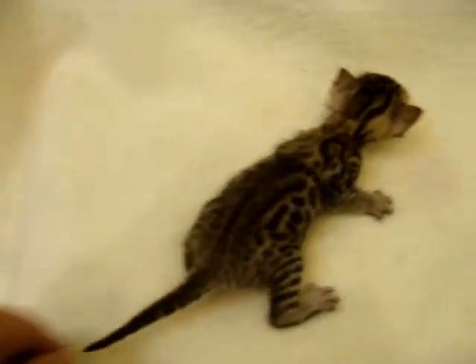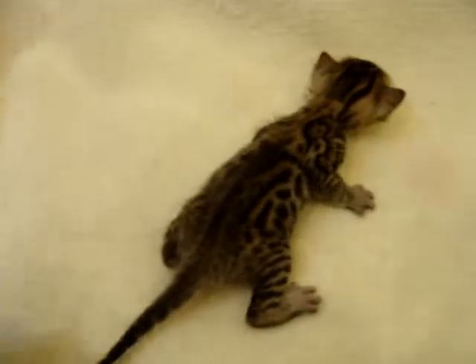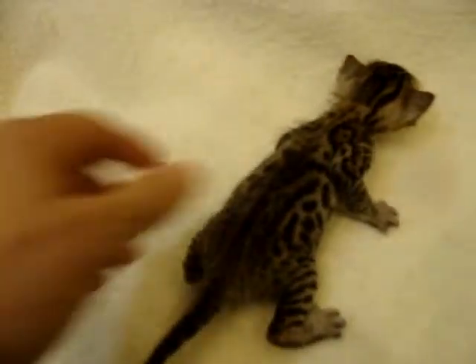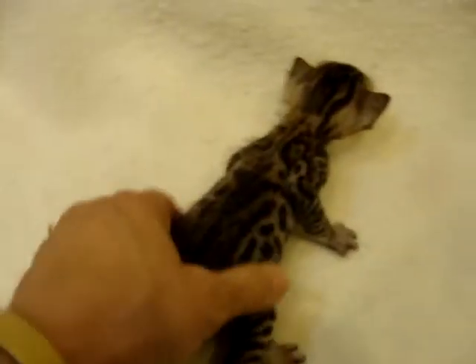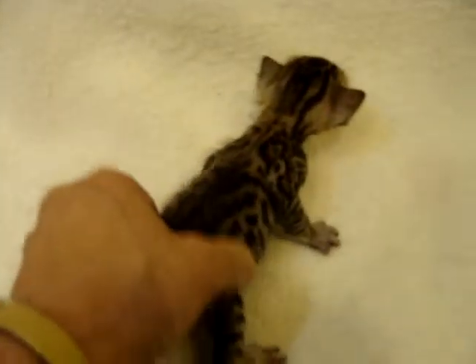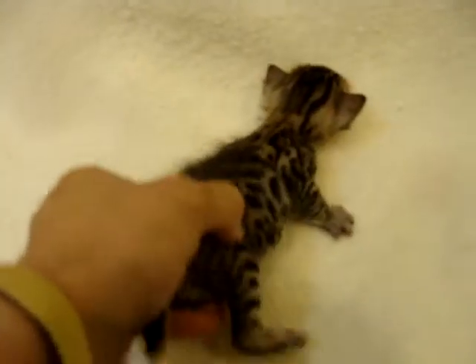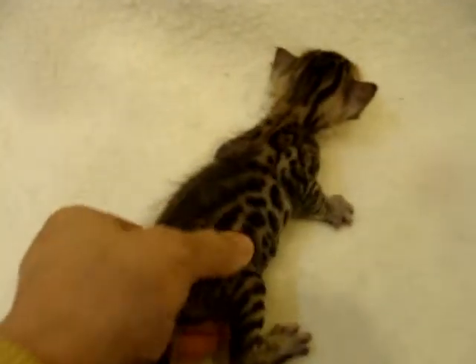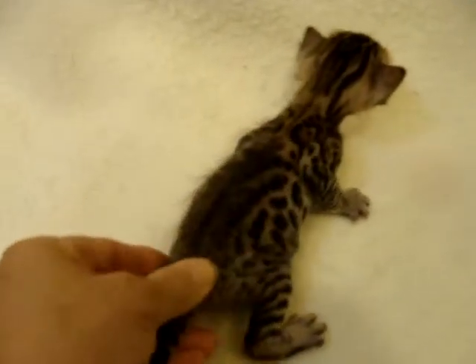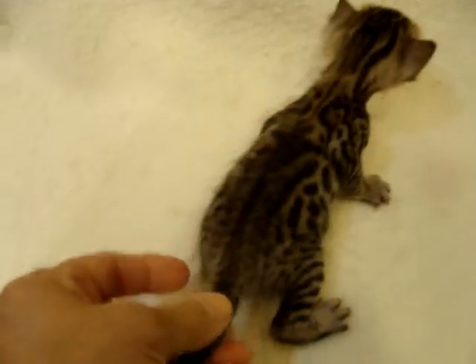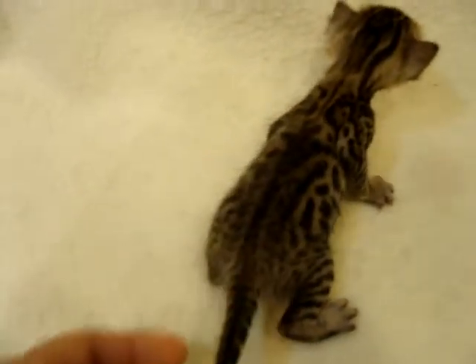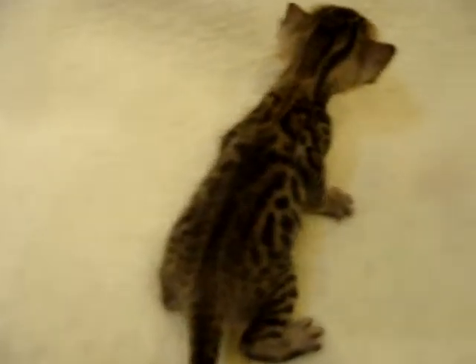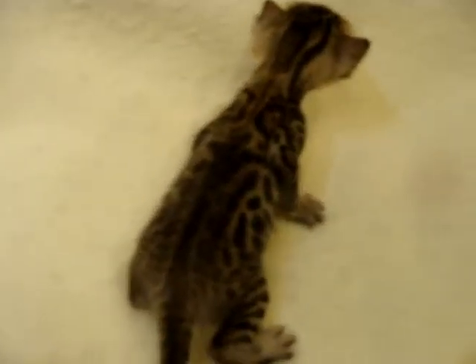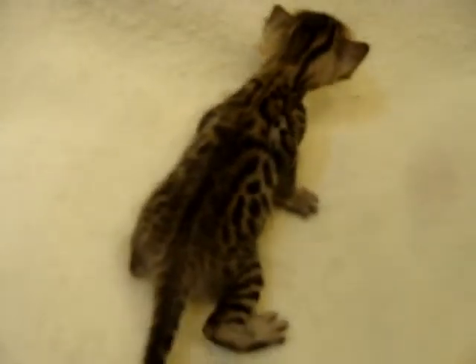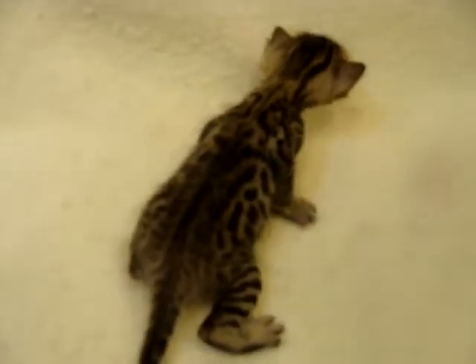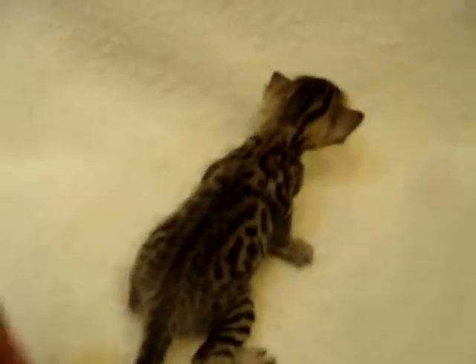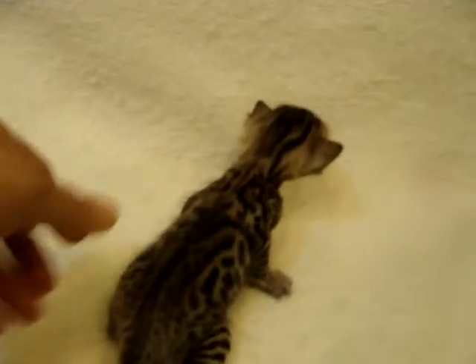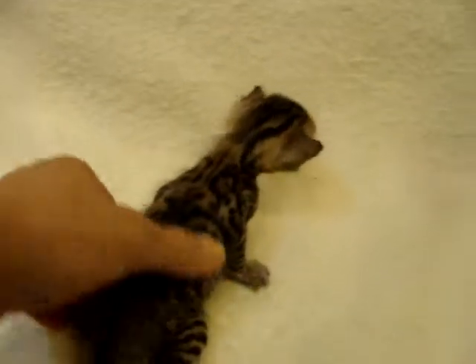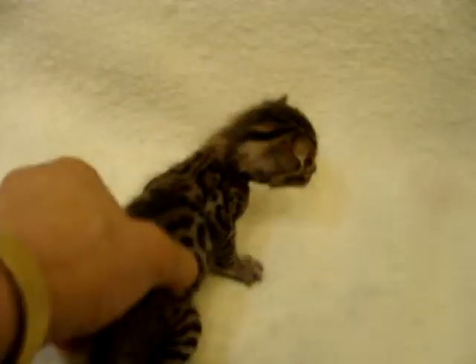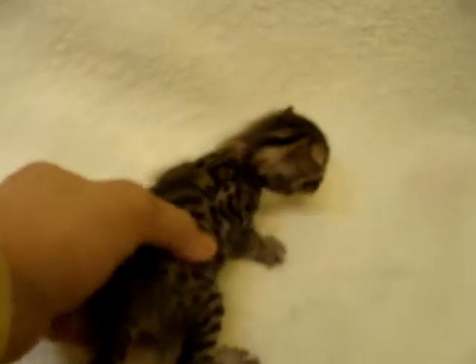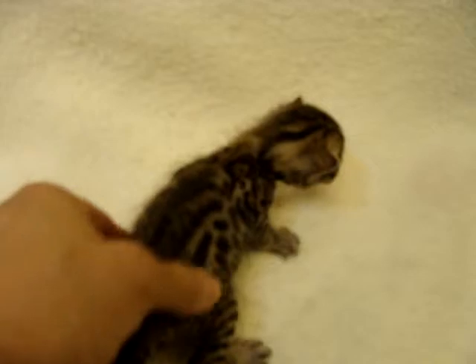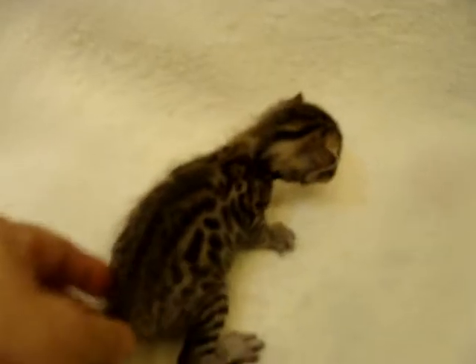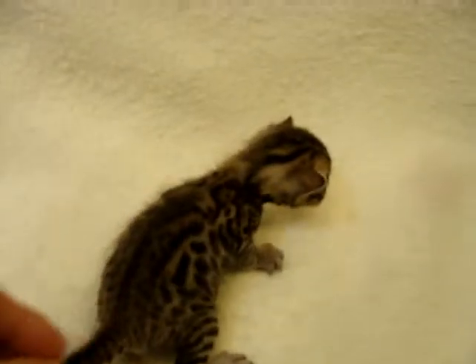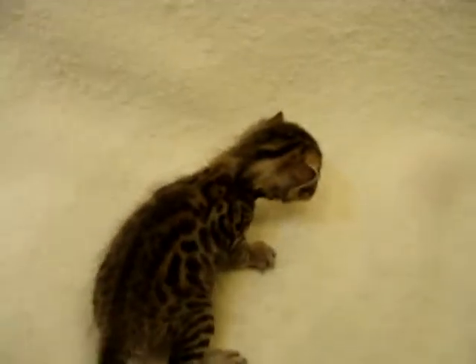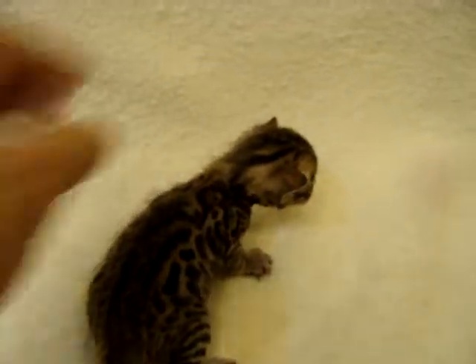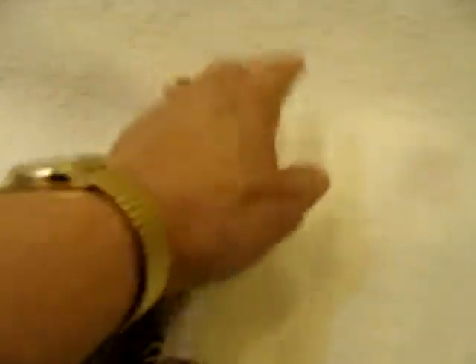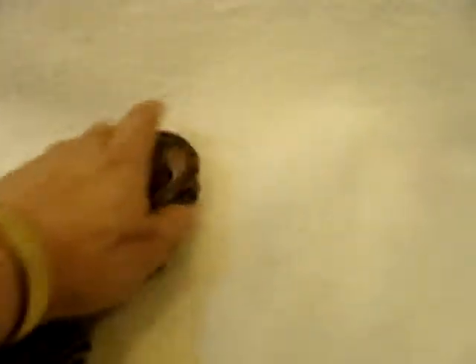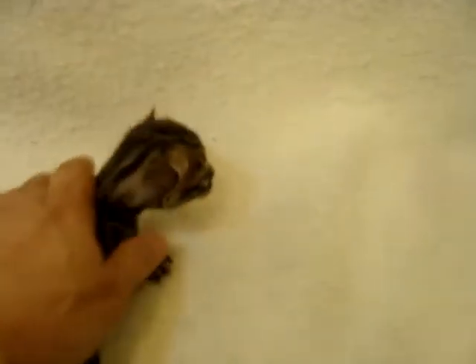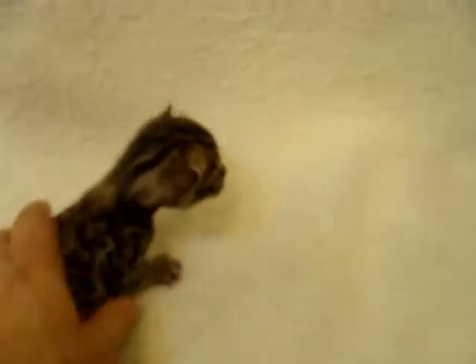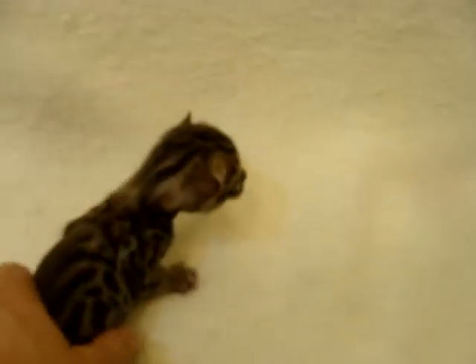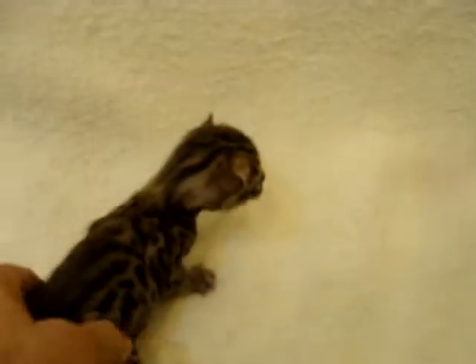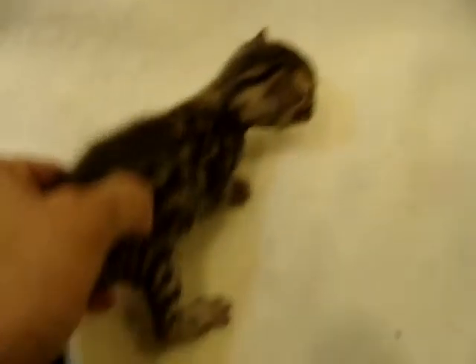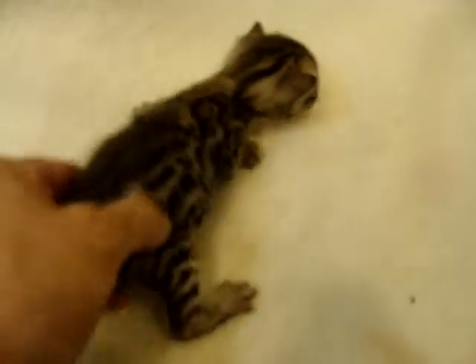These kittens are a little over three weeks, I think — I'll have to count that out — but I think they're about three weeks old. And they're developing very nicely.